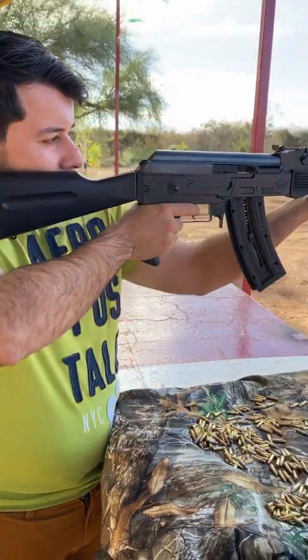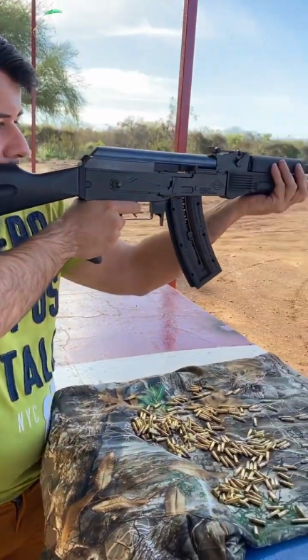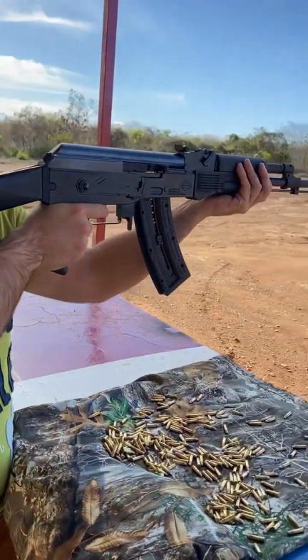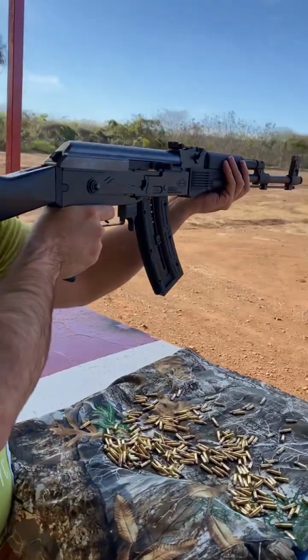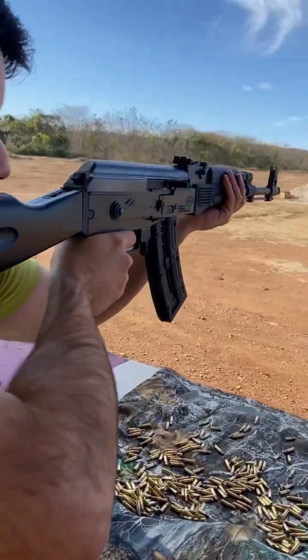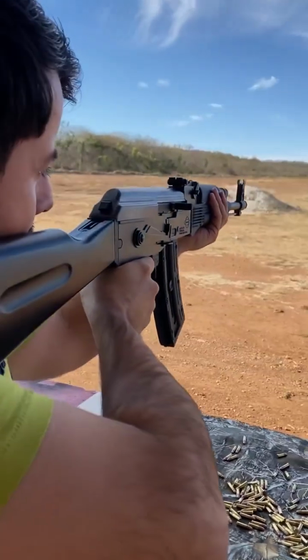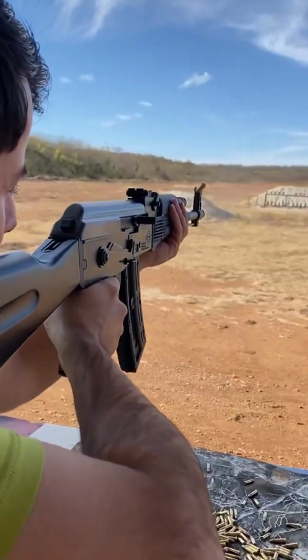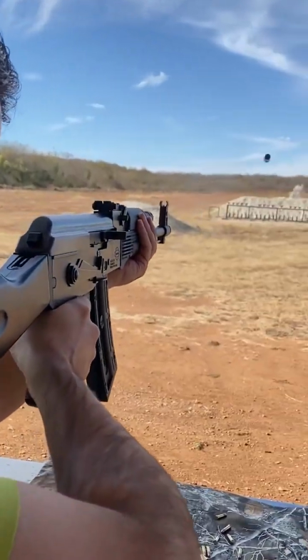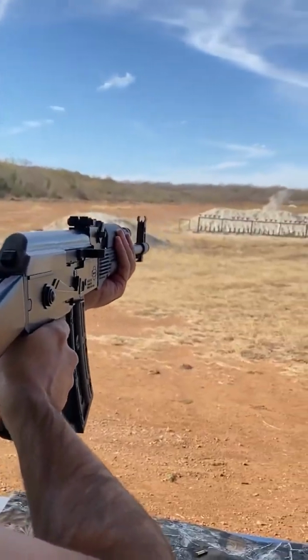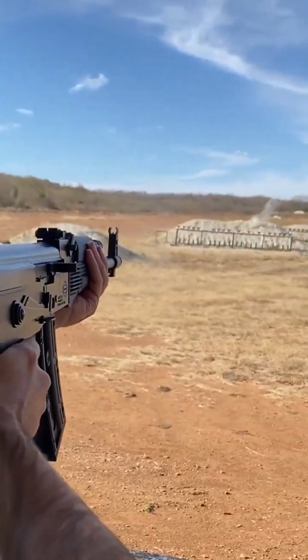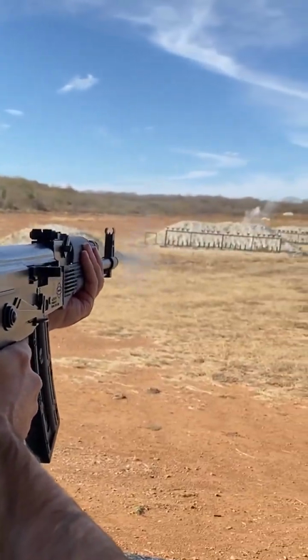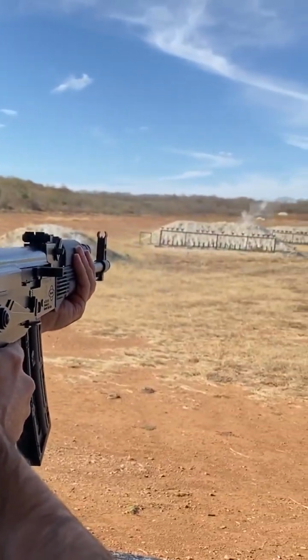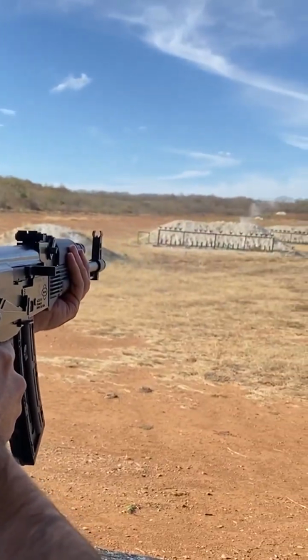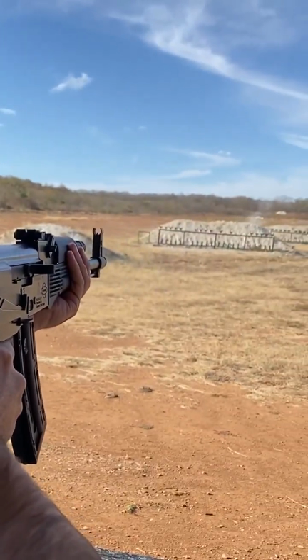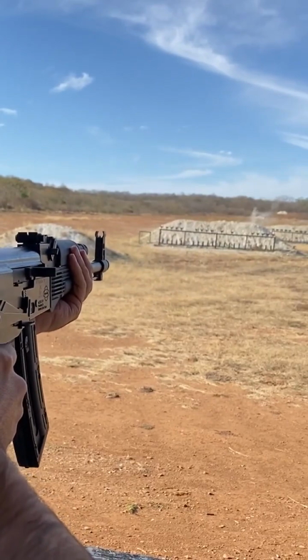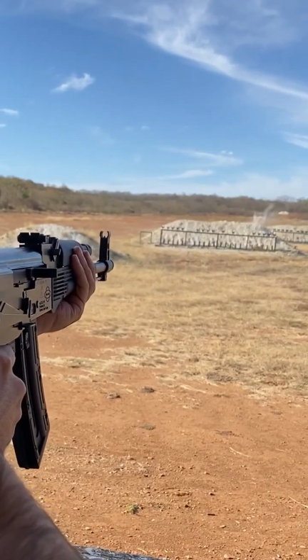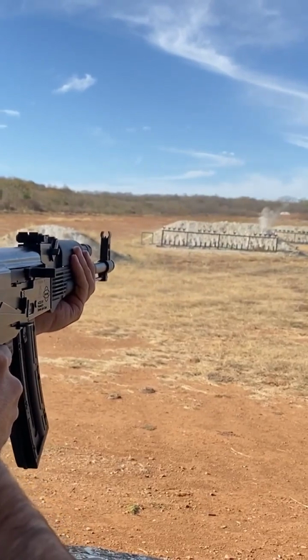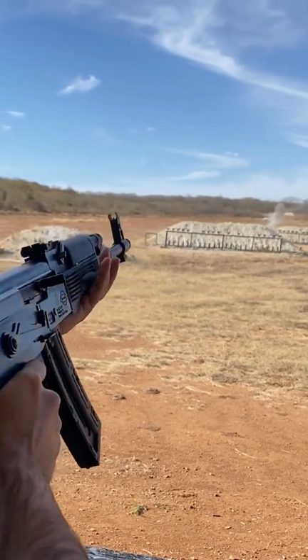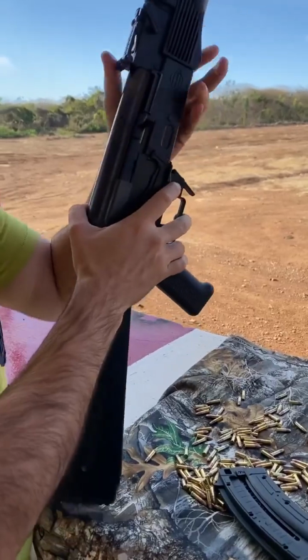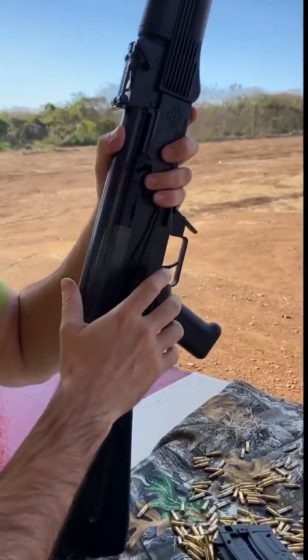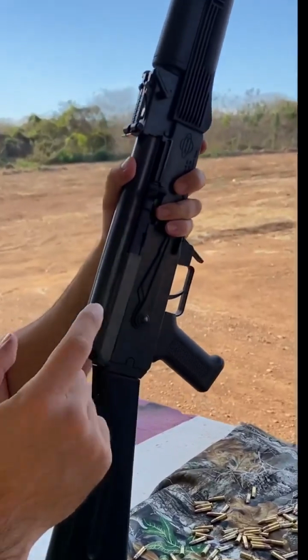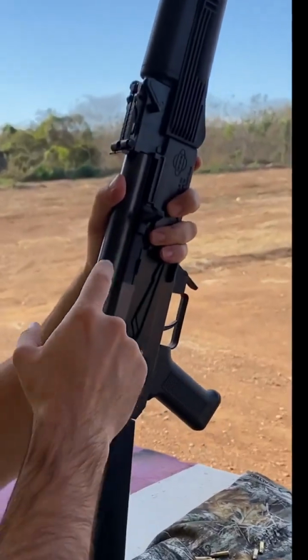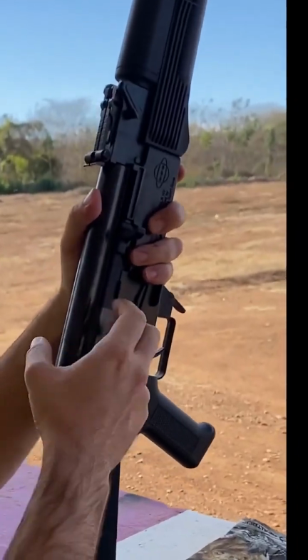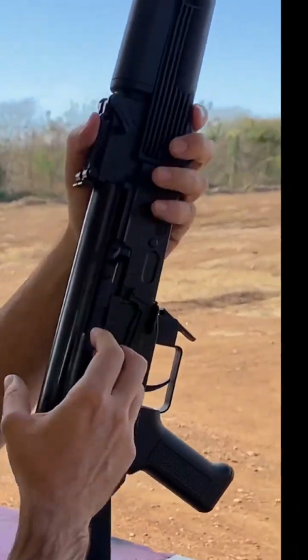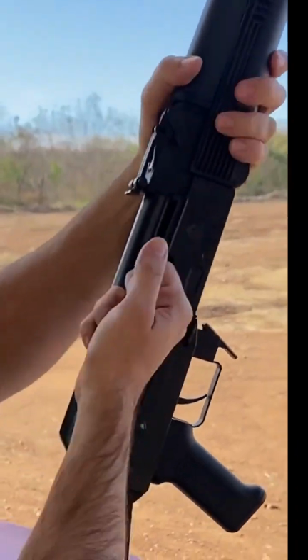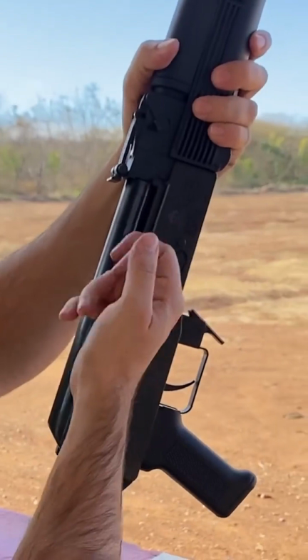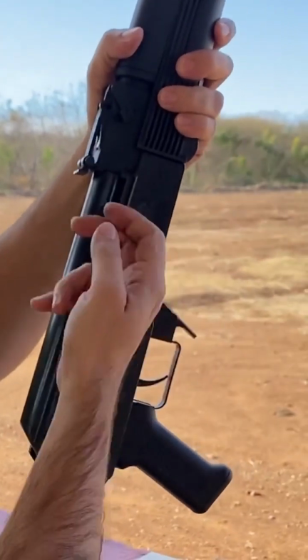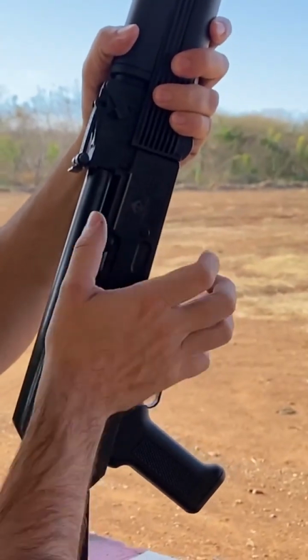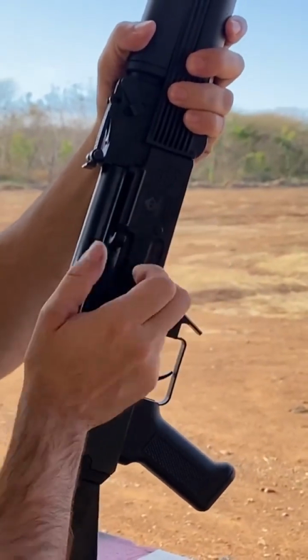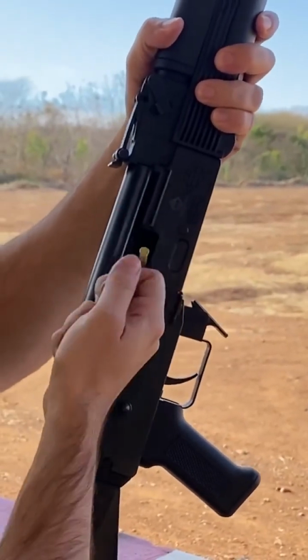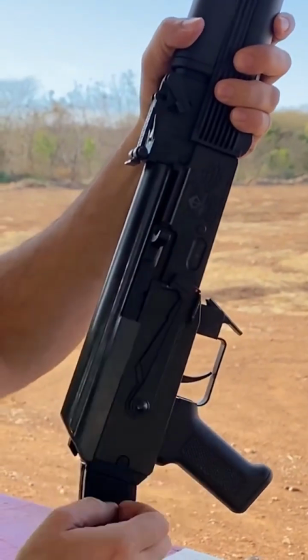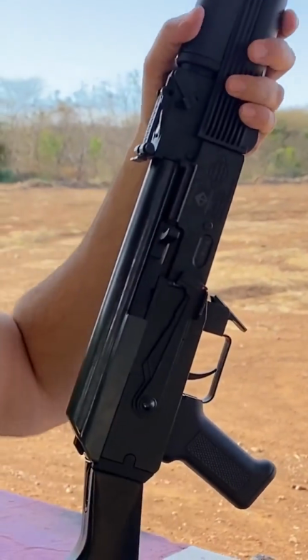Vamos a hacer esta pequeña prueba de disparo. Aquí tenemos un detalle donde quedó un cartucho atorado, vamos a hacerlo repetidamente a ver si sale el cartucho — y ahí está.